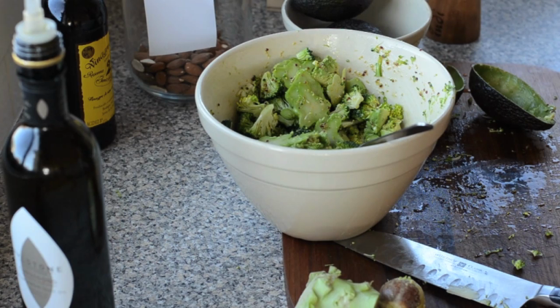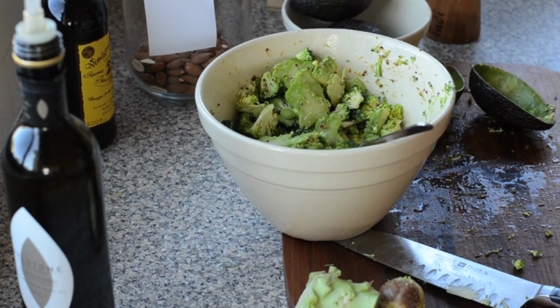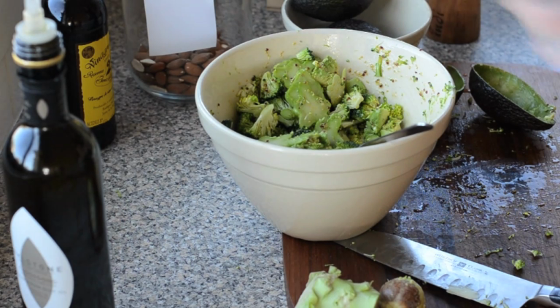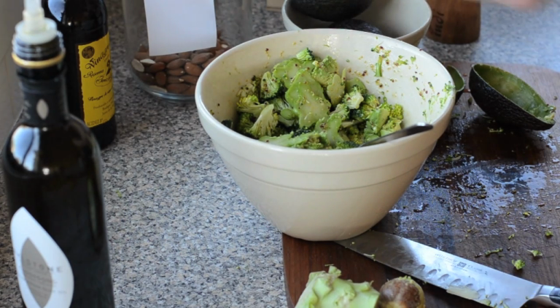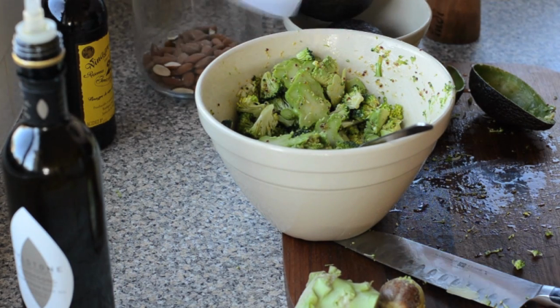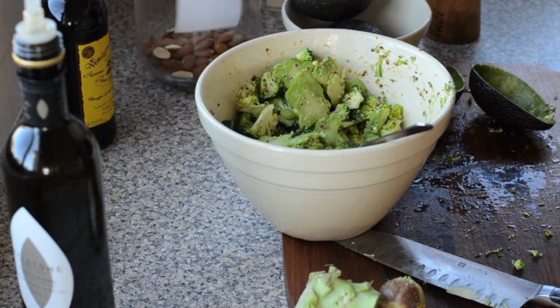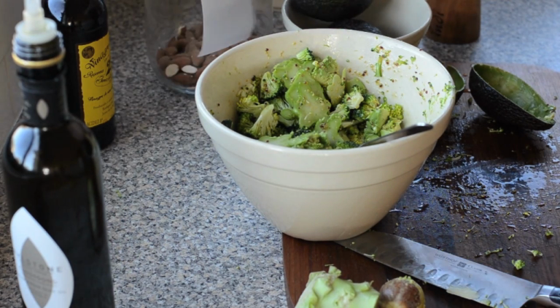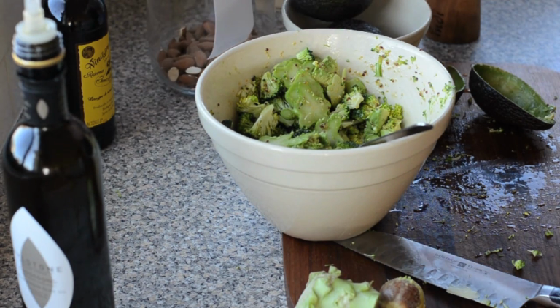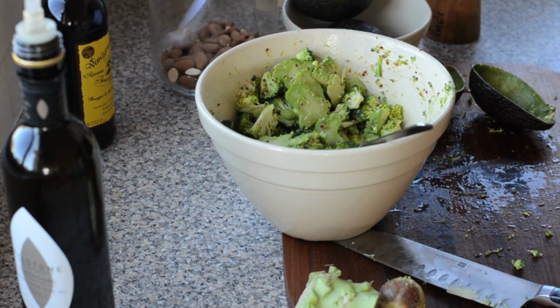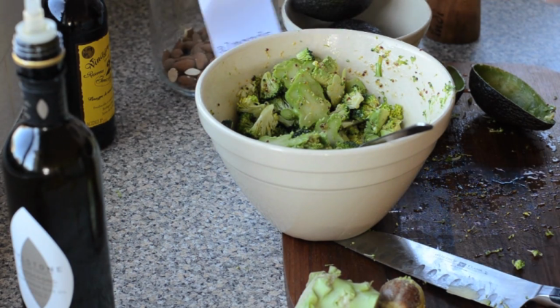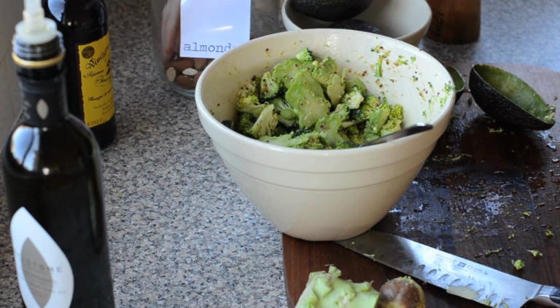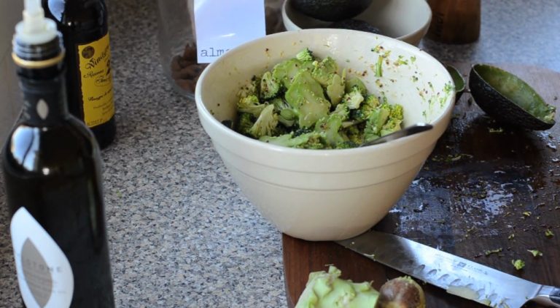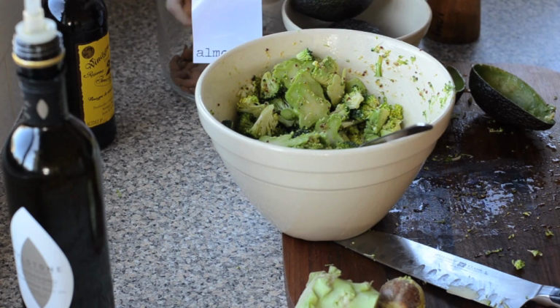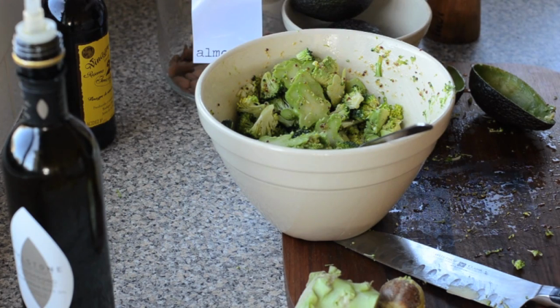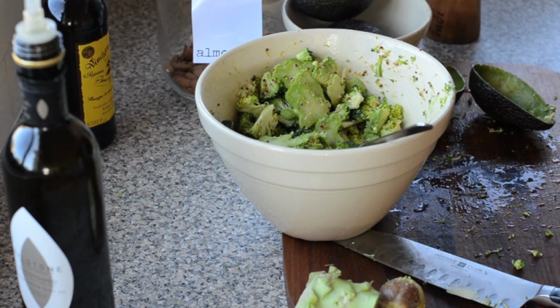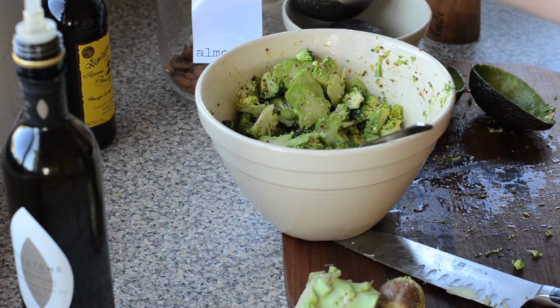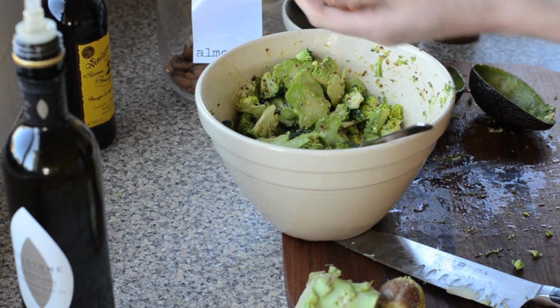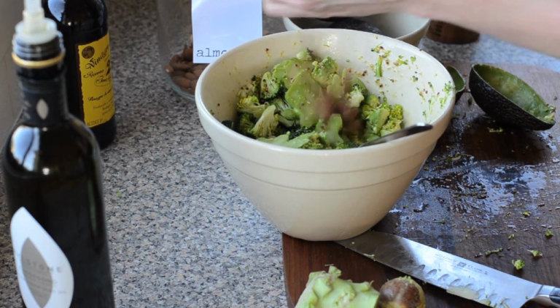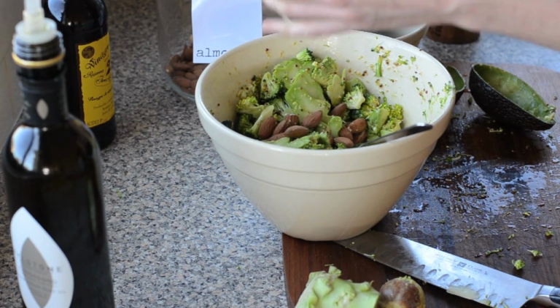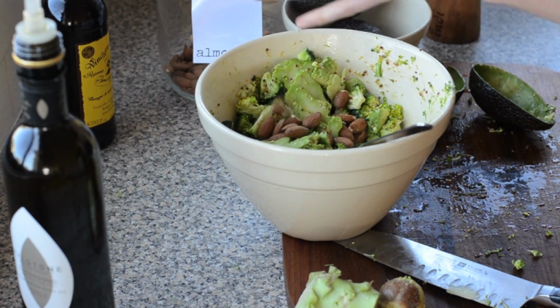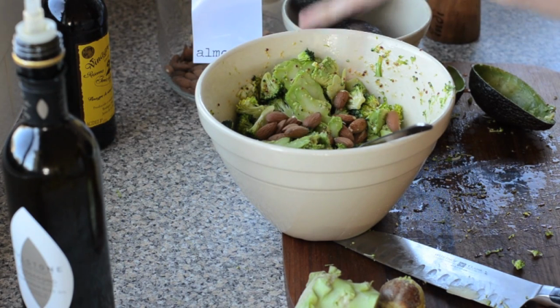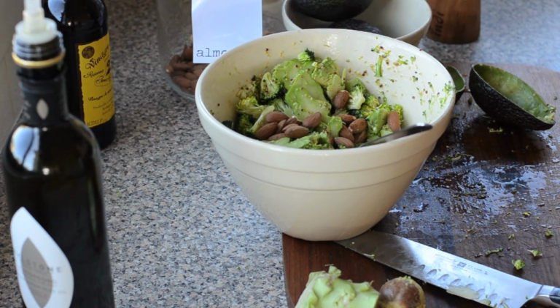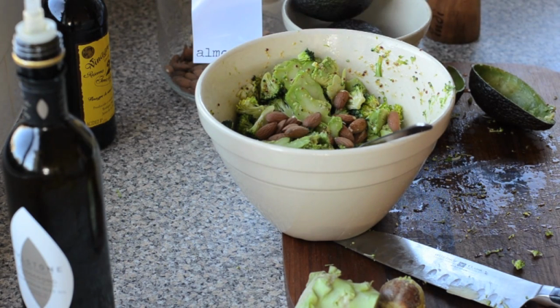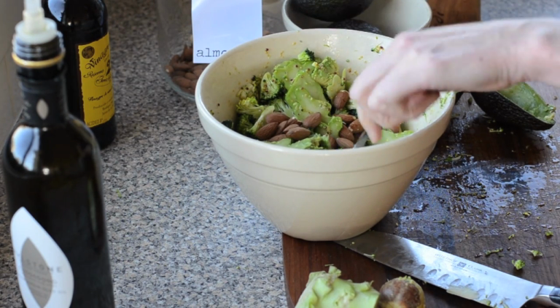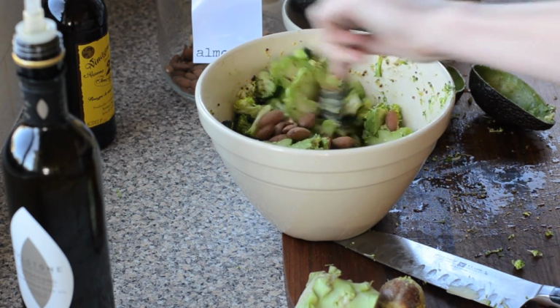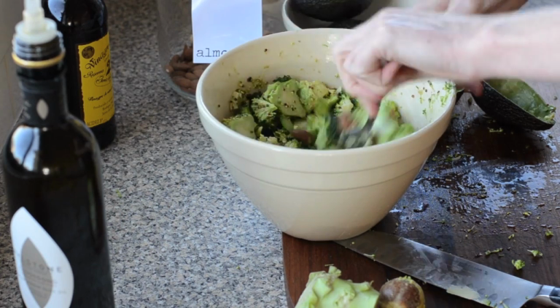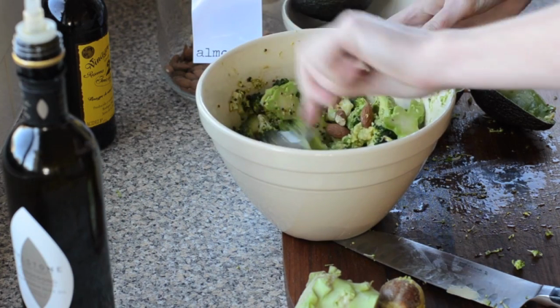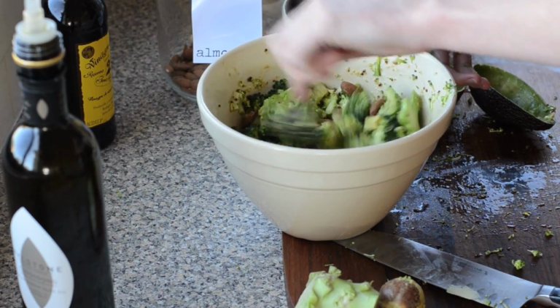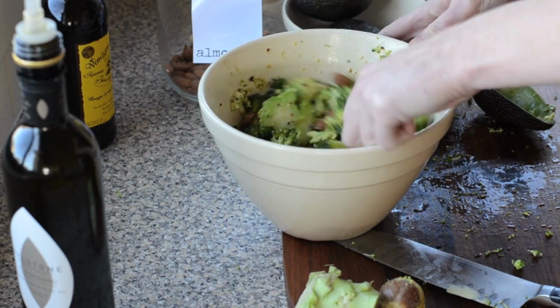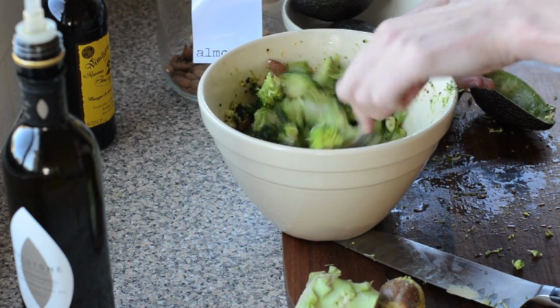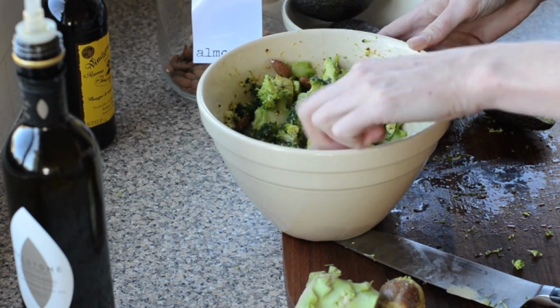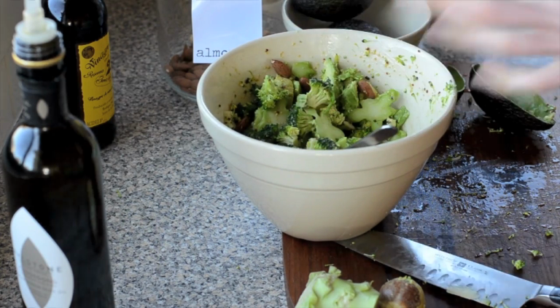I'm going to finish off with some roasted almonds — just sprinkle over literally a handful, or chop them up if you like. Give everything a toss through and that's our salad done.